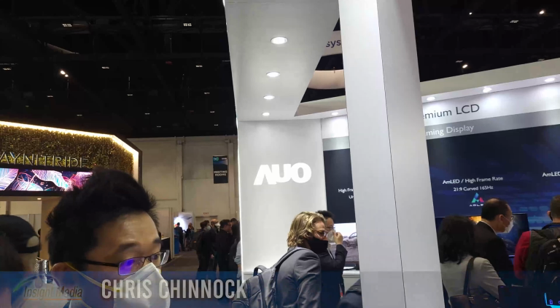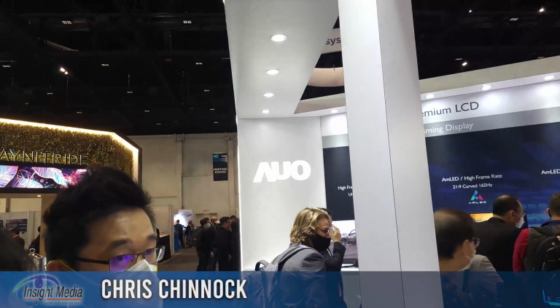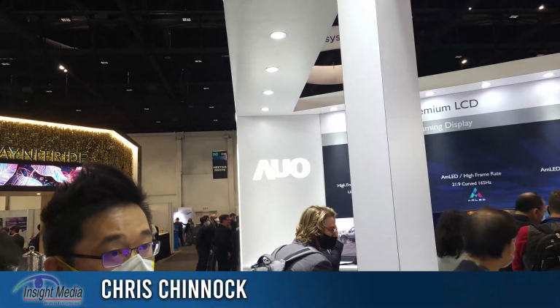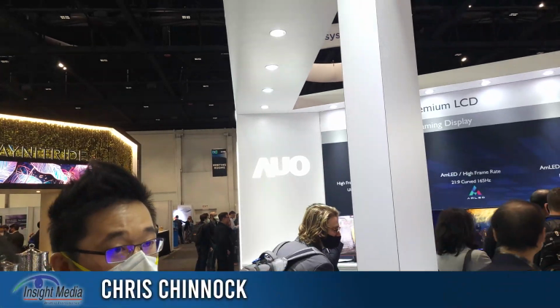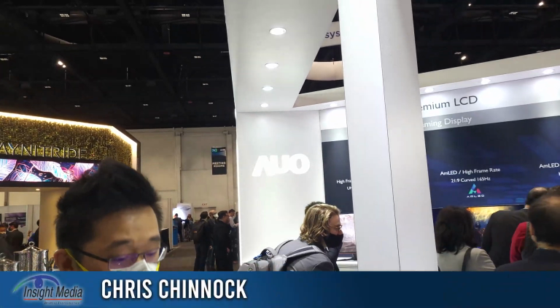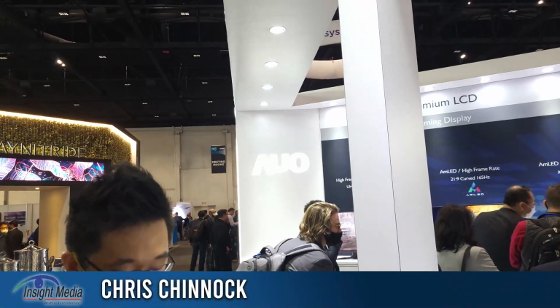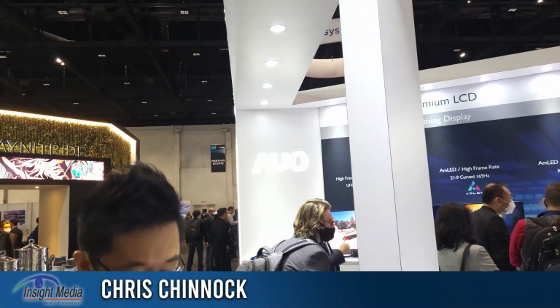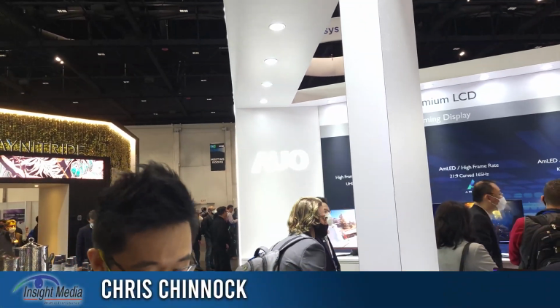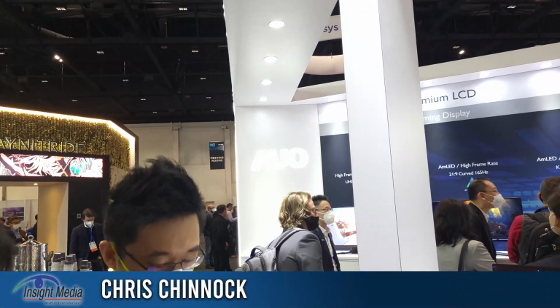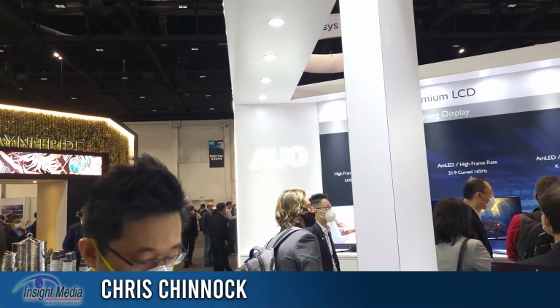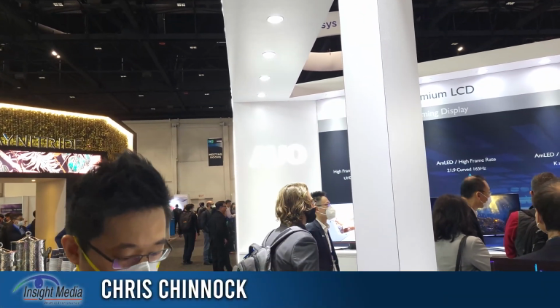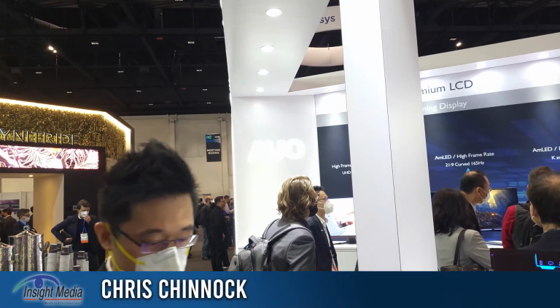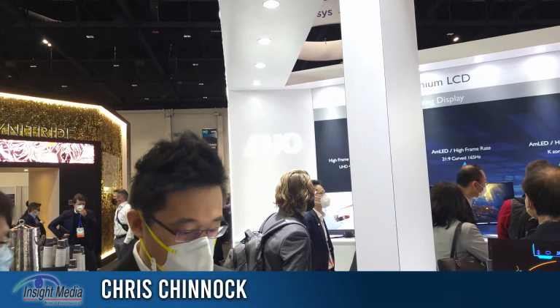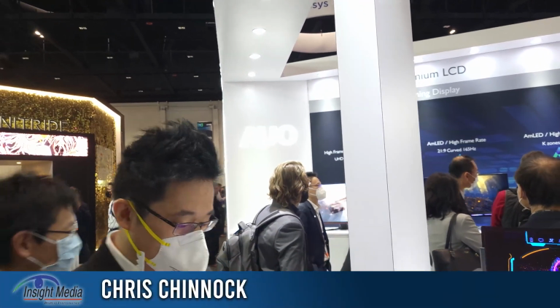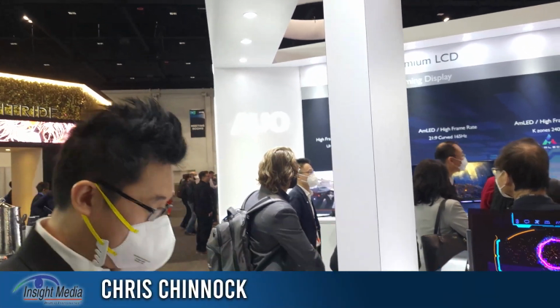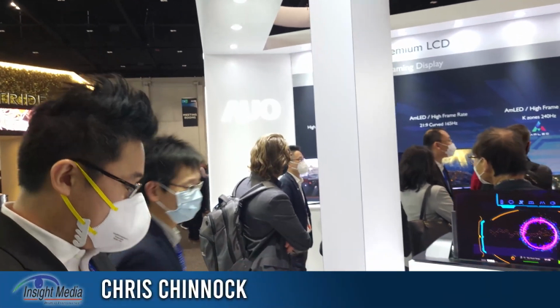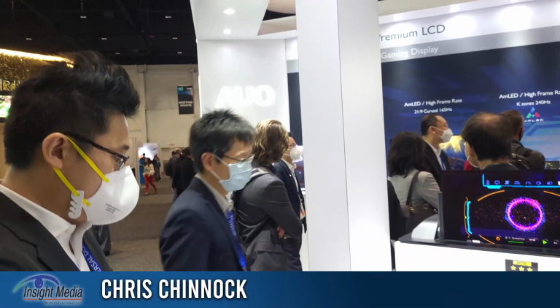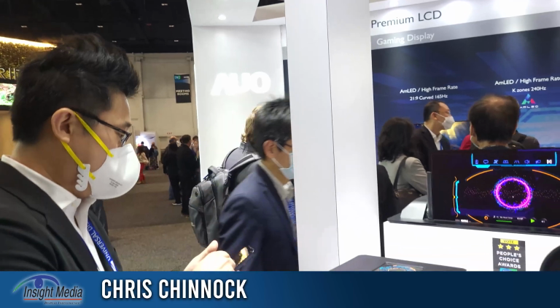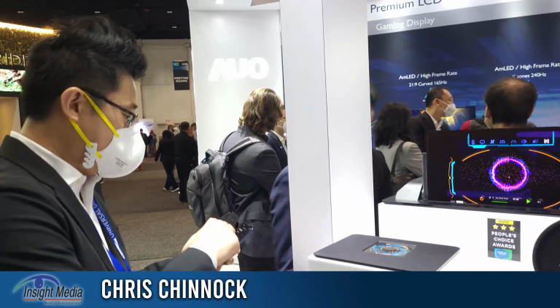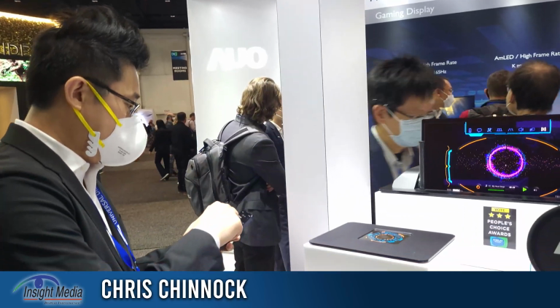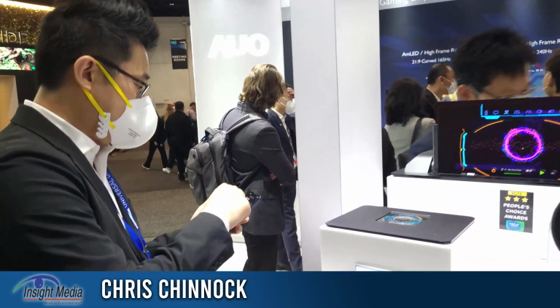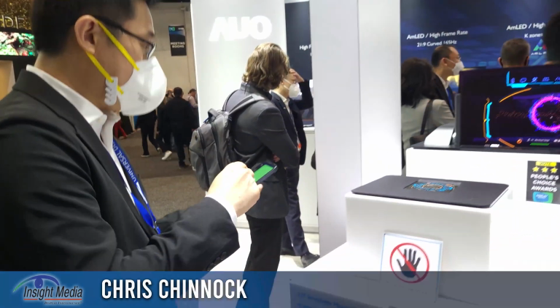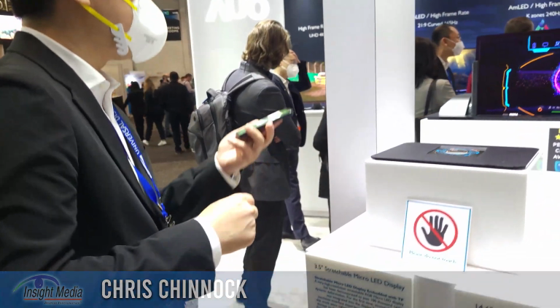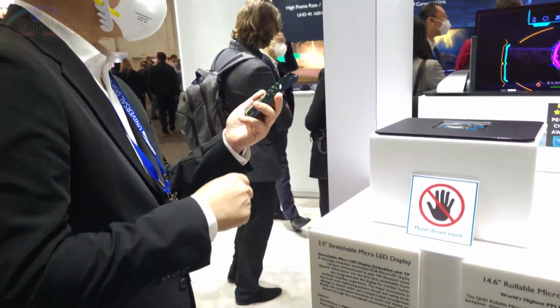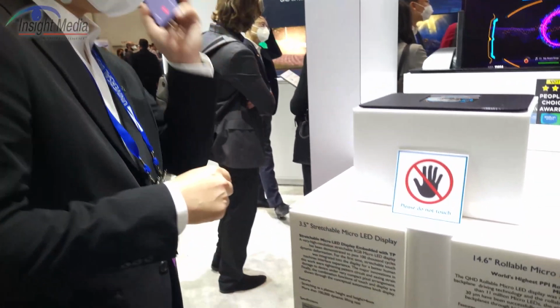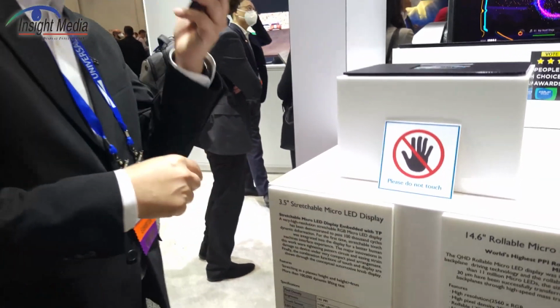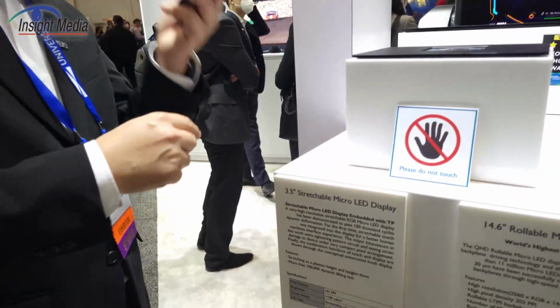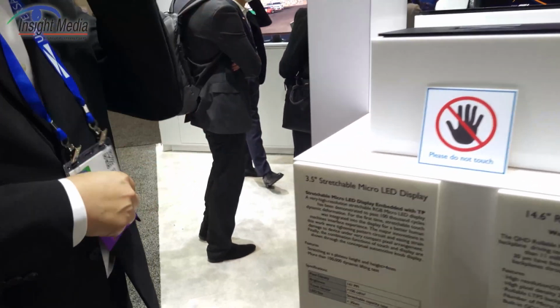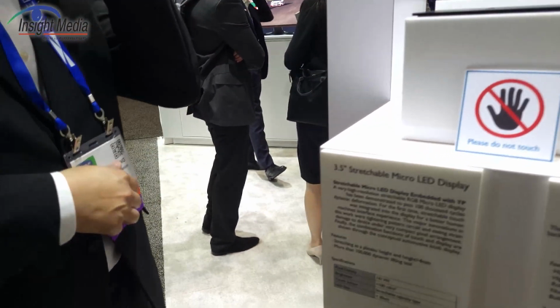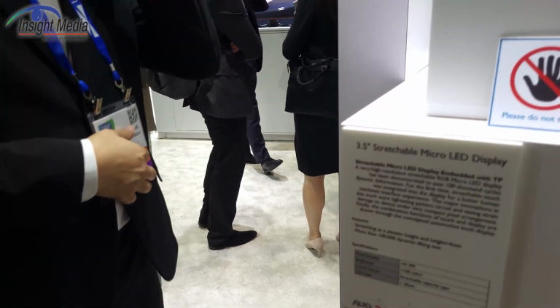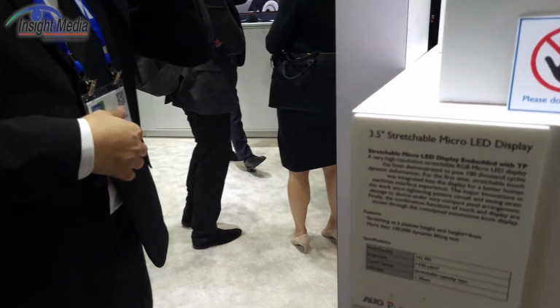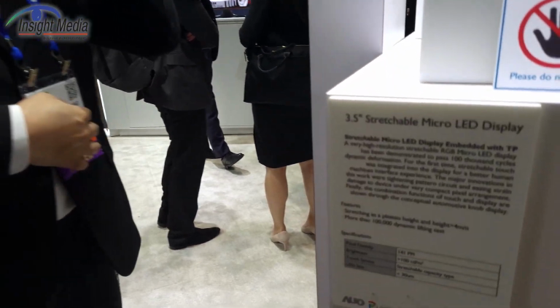Hi, Chris Chinnock here for Insight Media. I'm in the AUO booth at Display Week 2022, and I'm going to take a look at their micro-LED displays here.